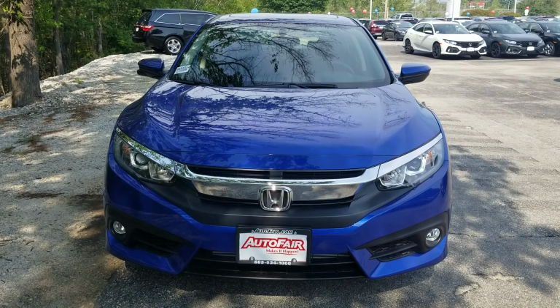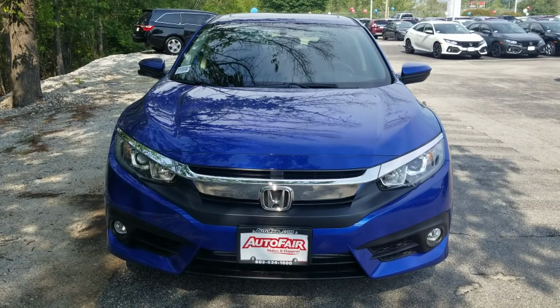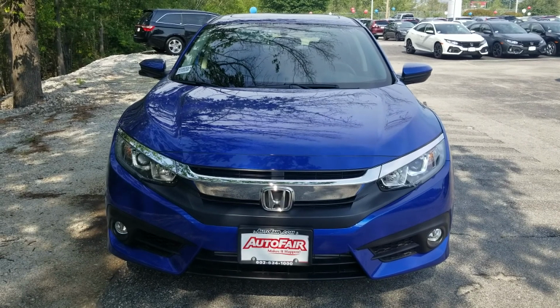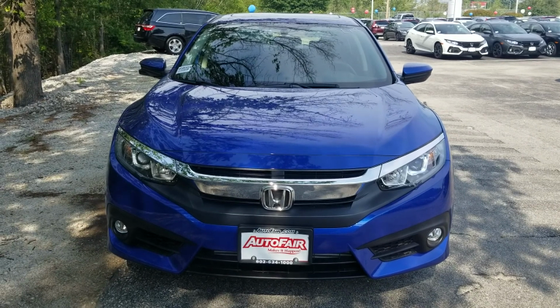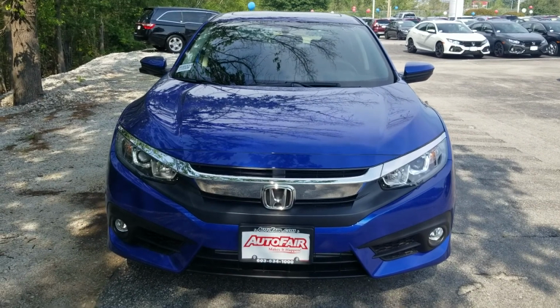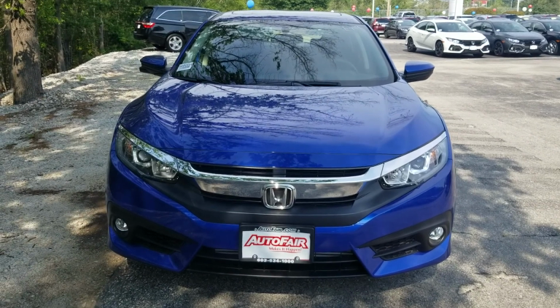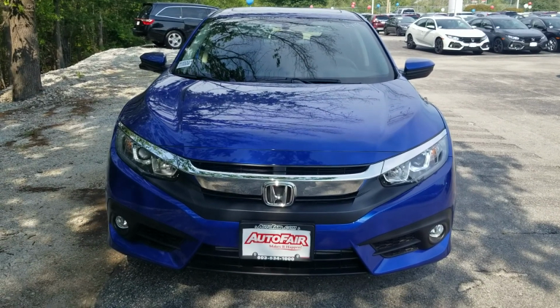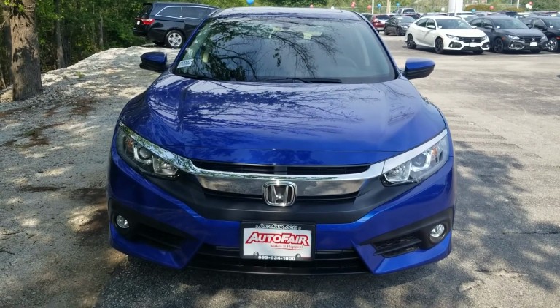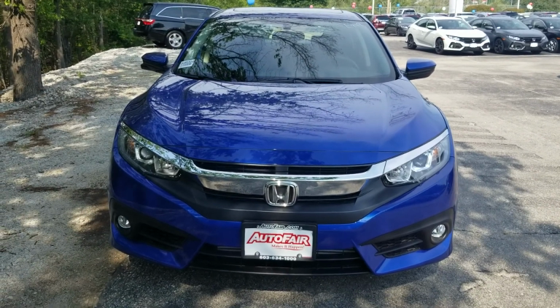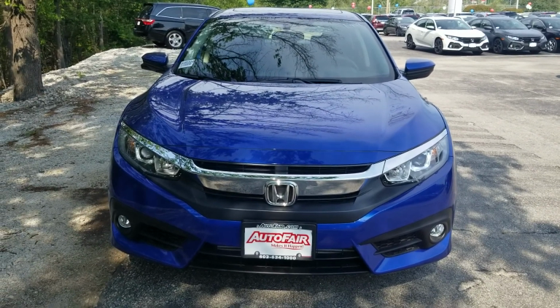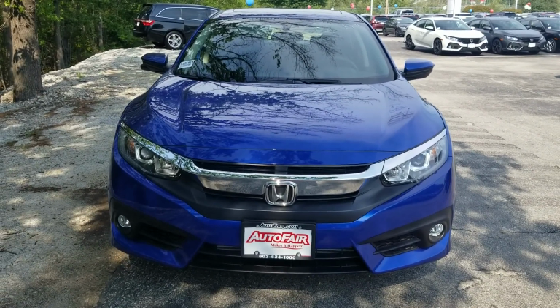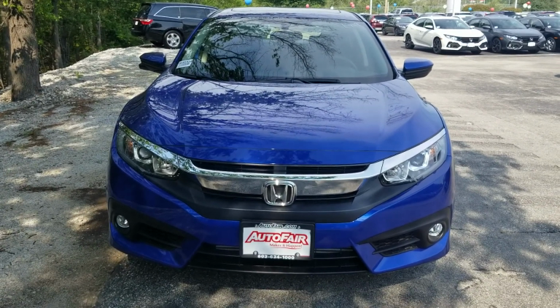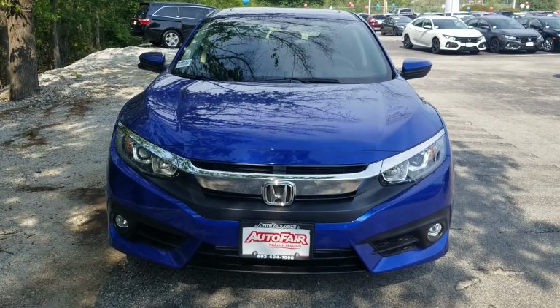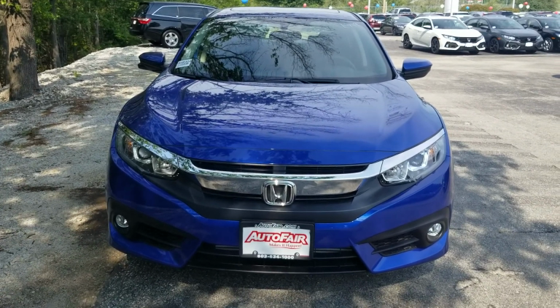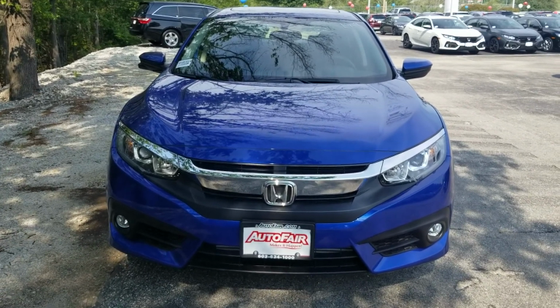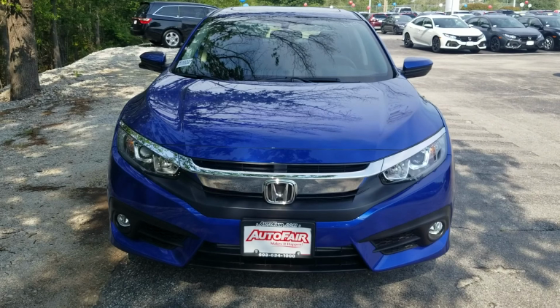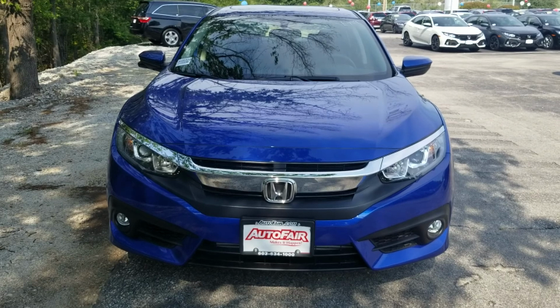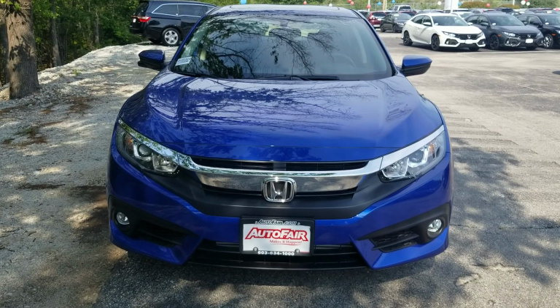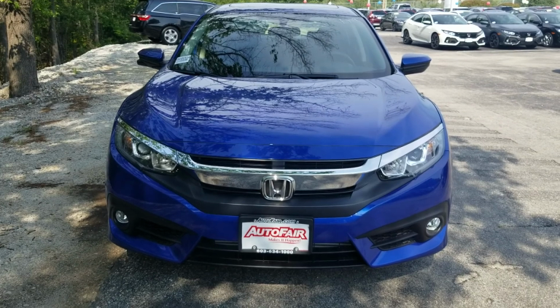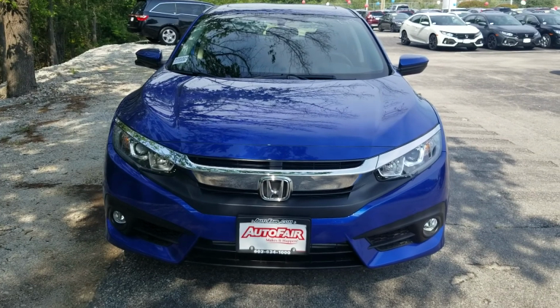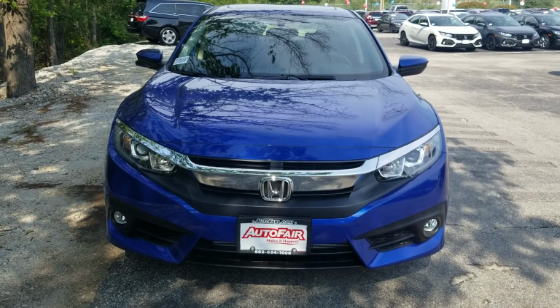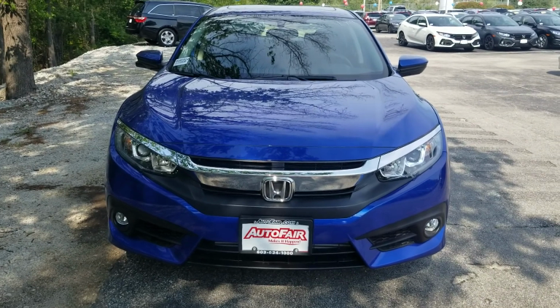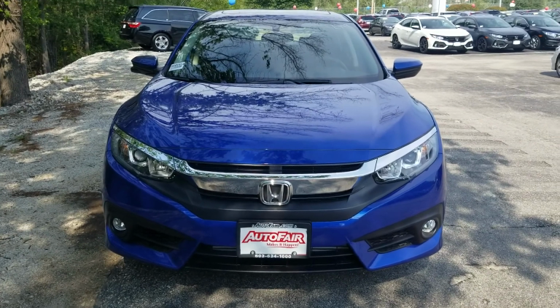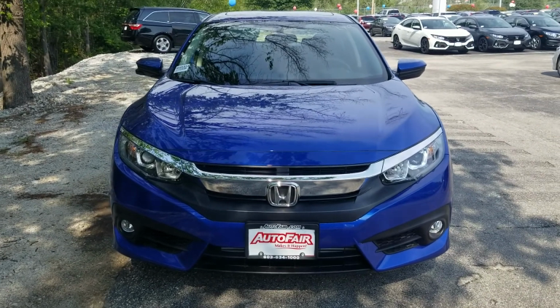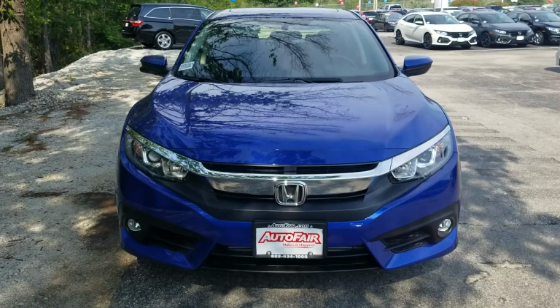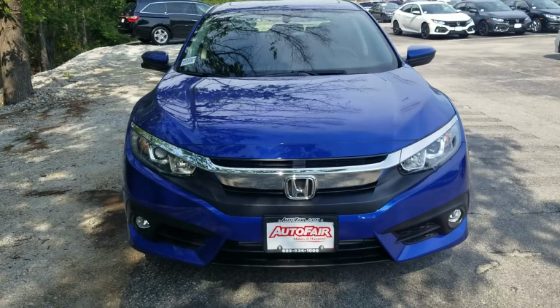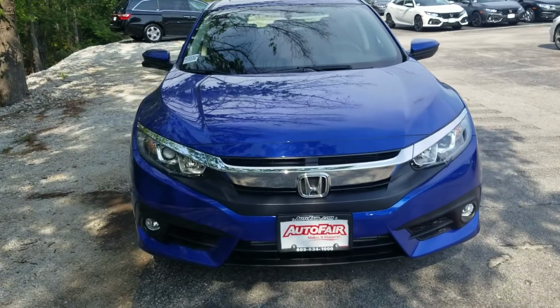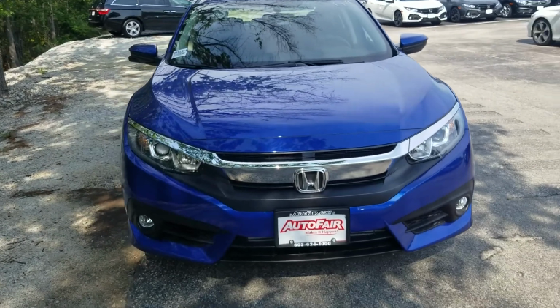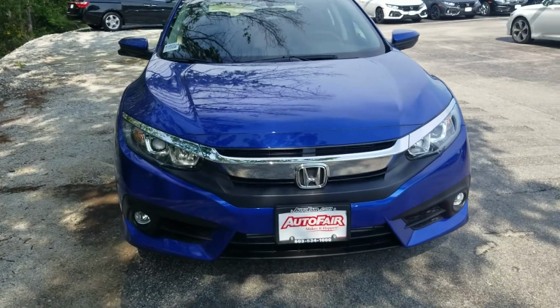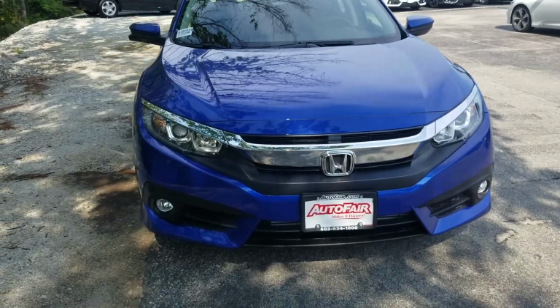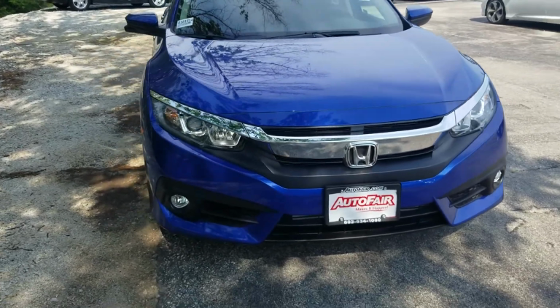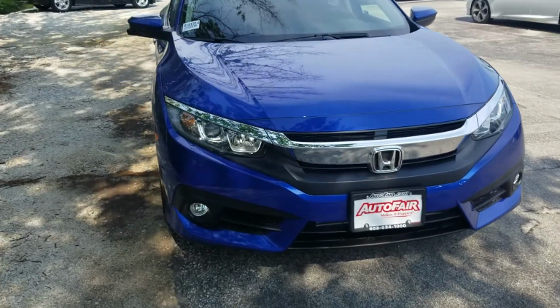Hey, Eddie Rhee here at AutoFair Honda in Manchester with the 2018 Honda Civic EXT you inquired about. Just wanted to show you some of the cool features here.